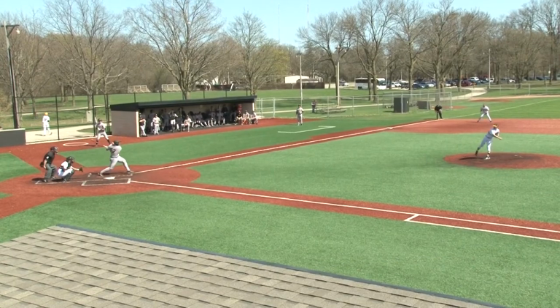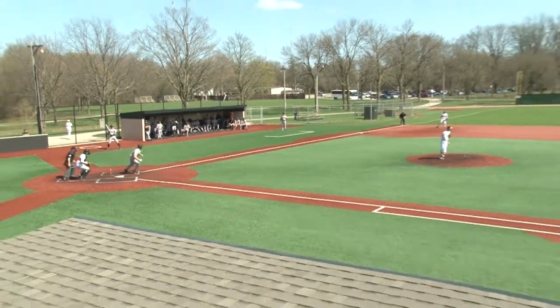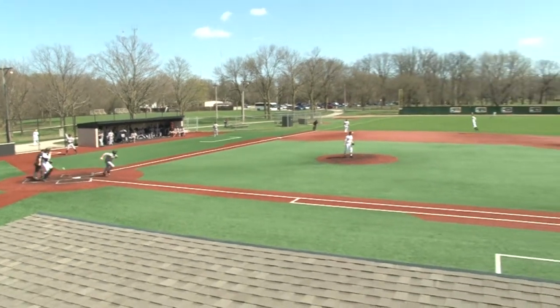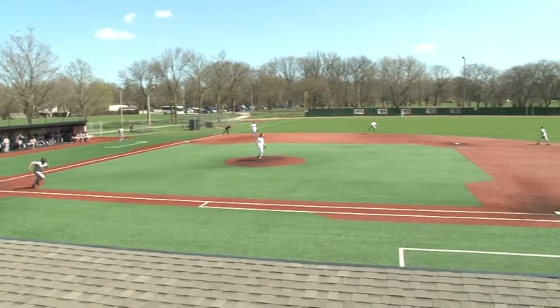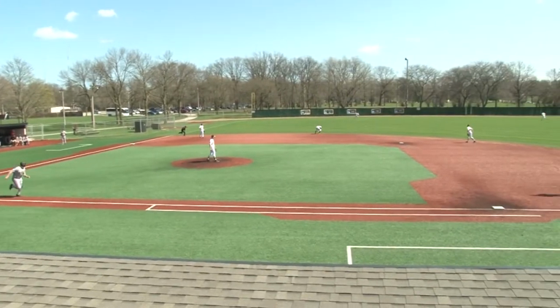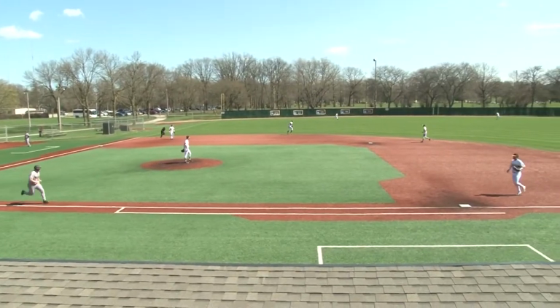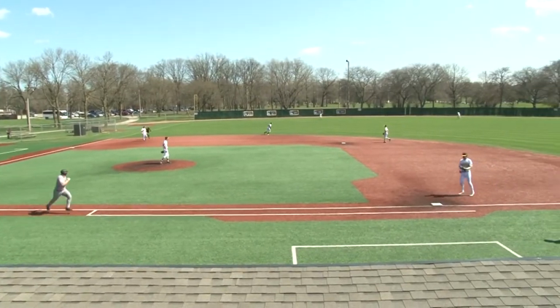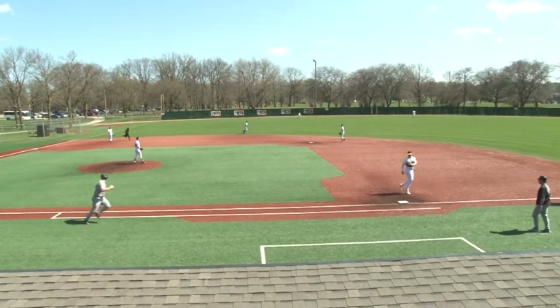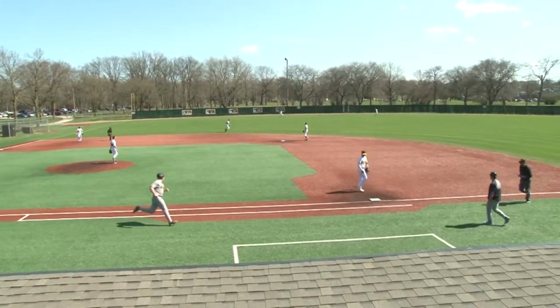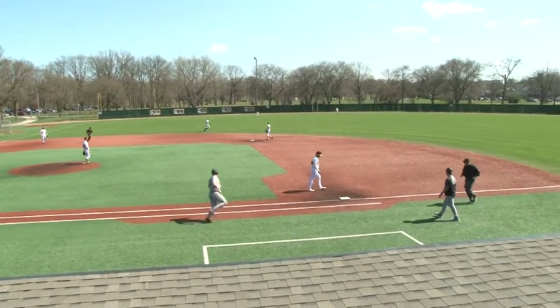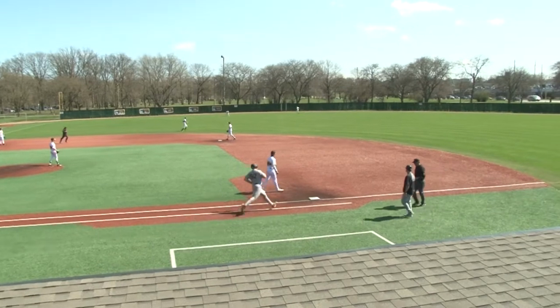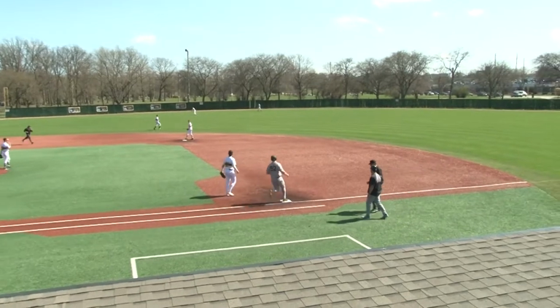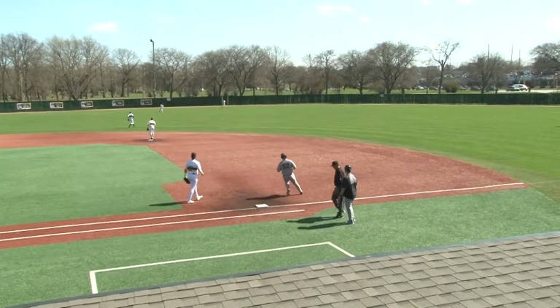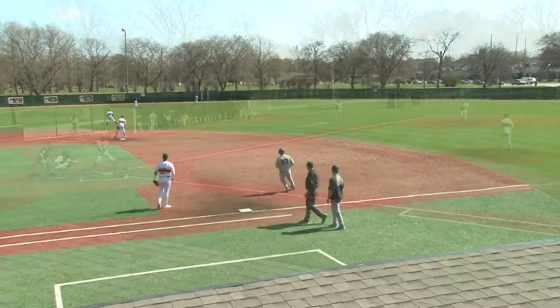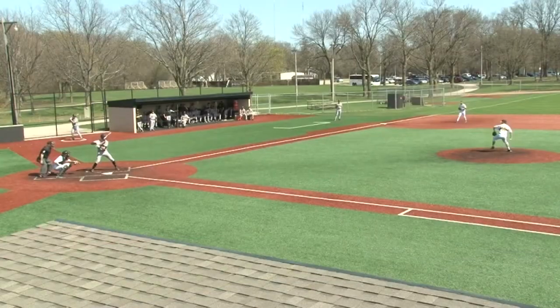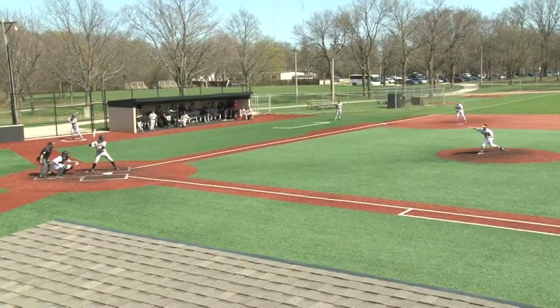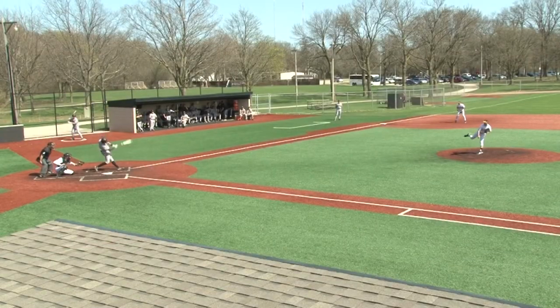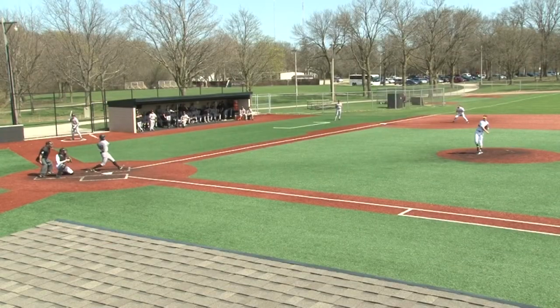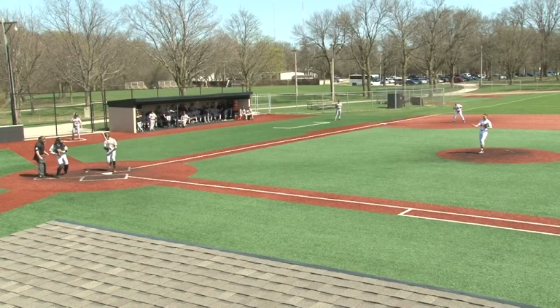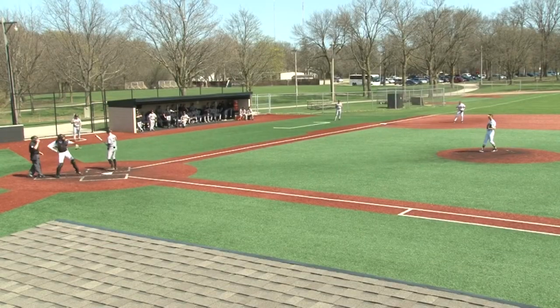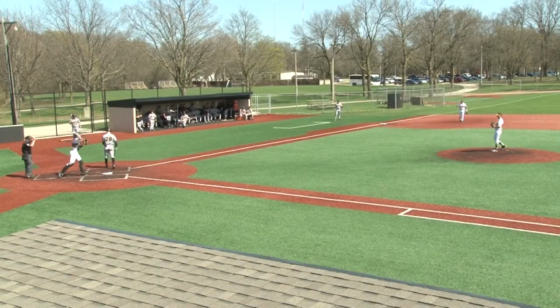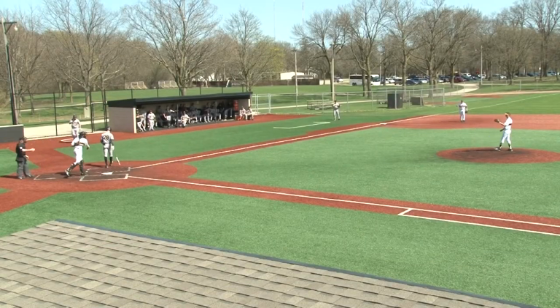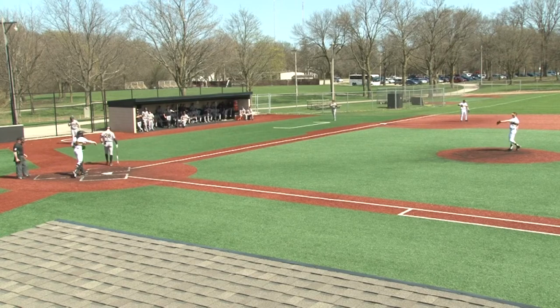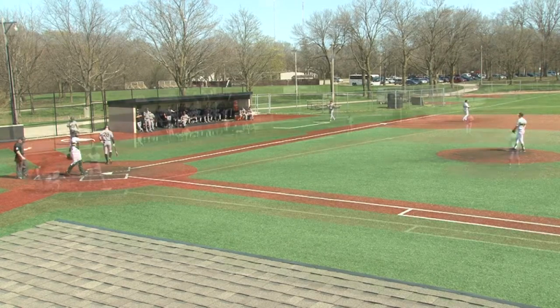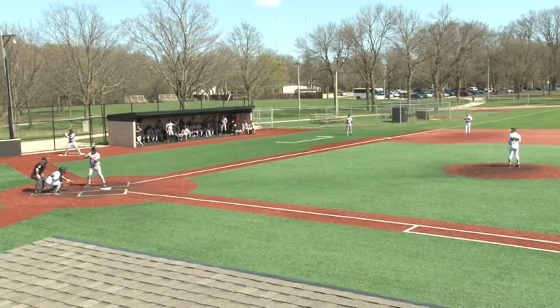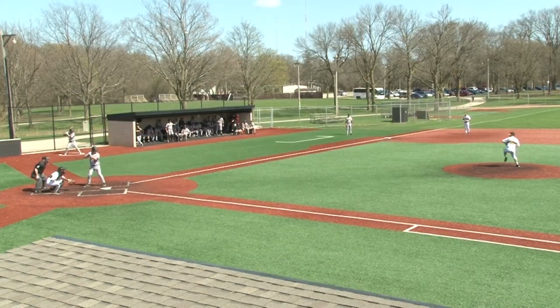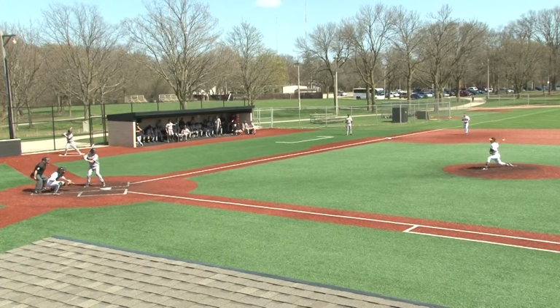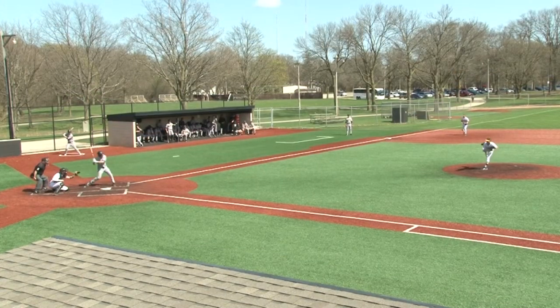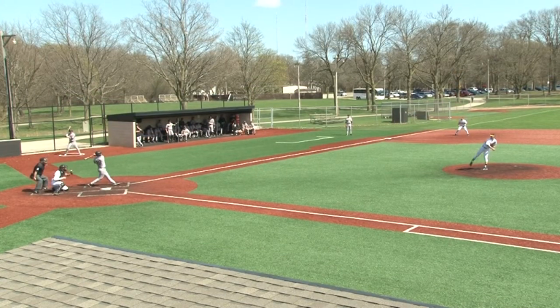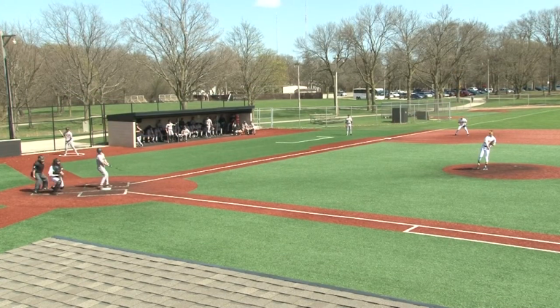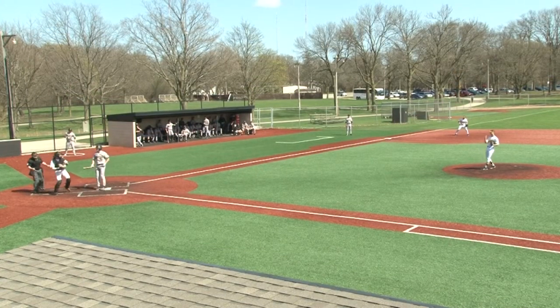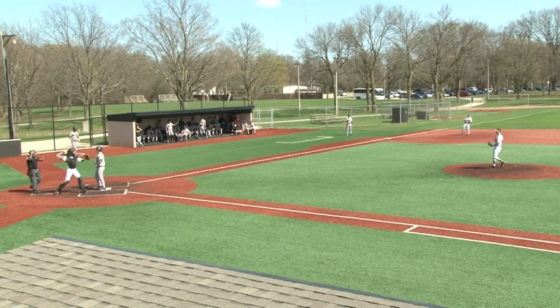Here's the next pitch. Ripped over the shortstop Bubon for a base hit — line drive single. Here's the one-two. Swing and a miss, he struck him out on a fastball. Schulfur struck him out.